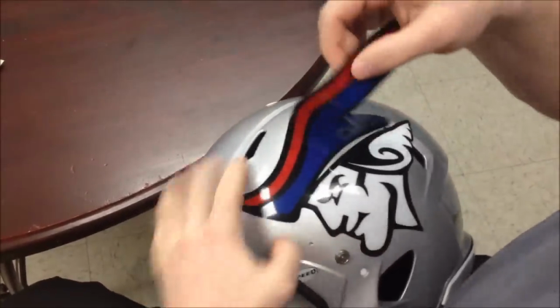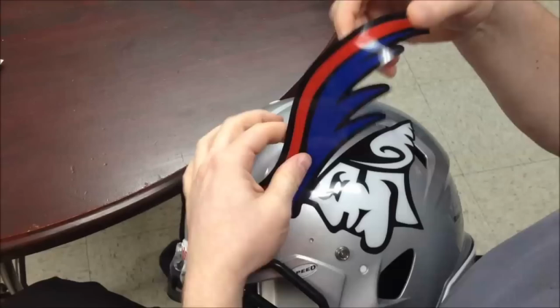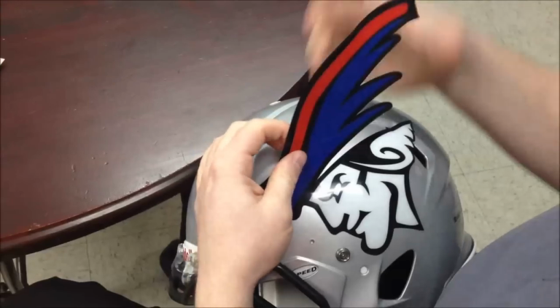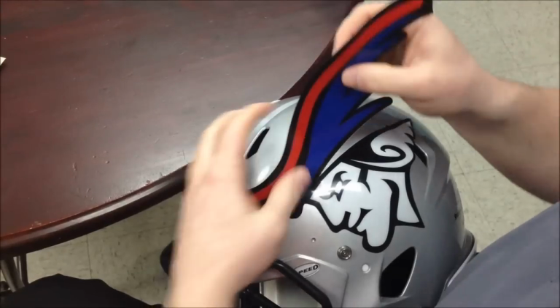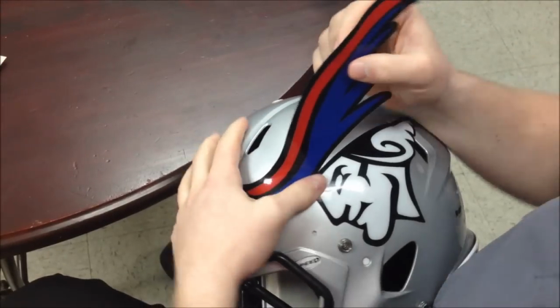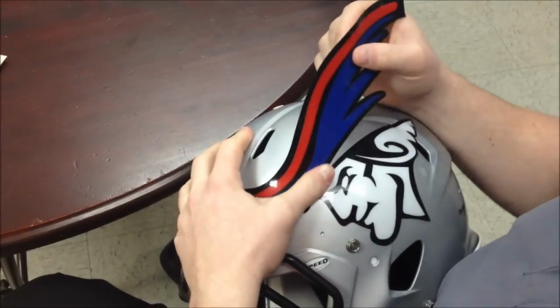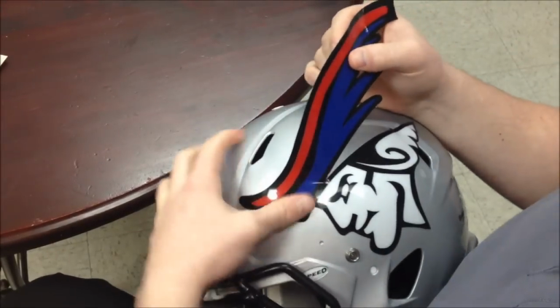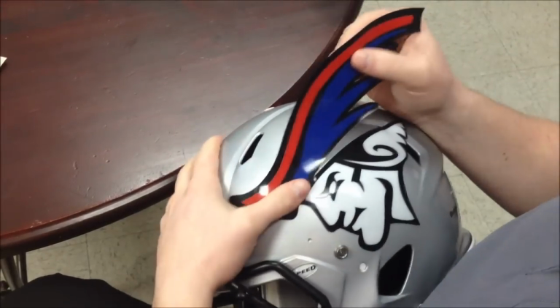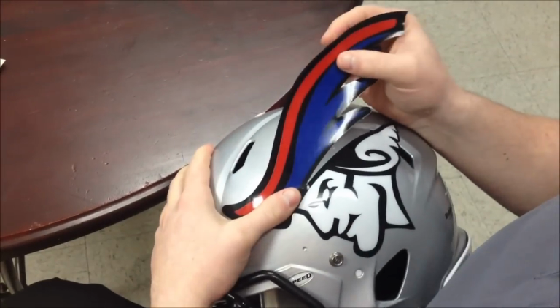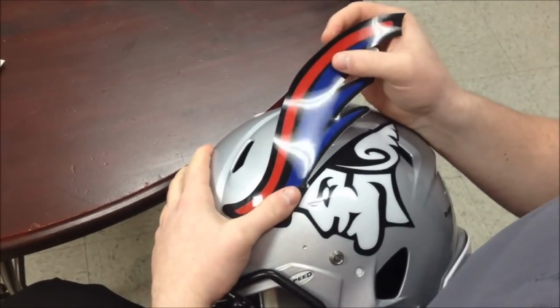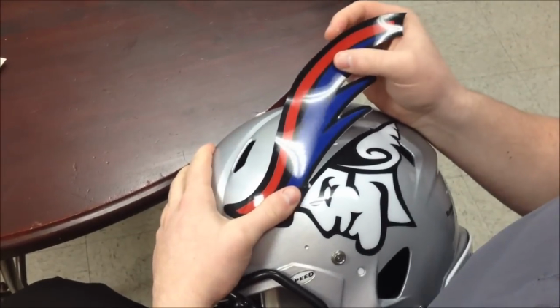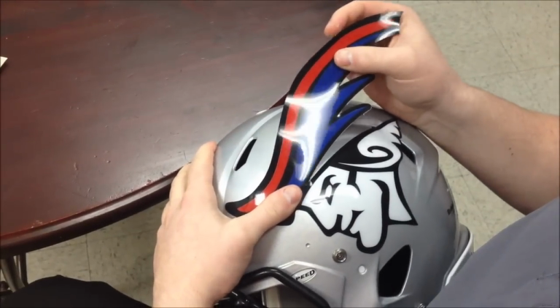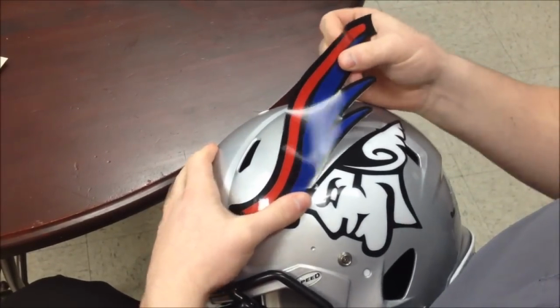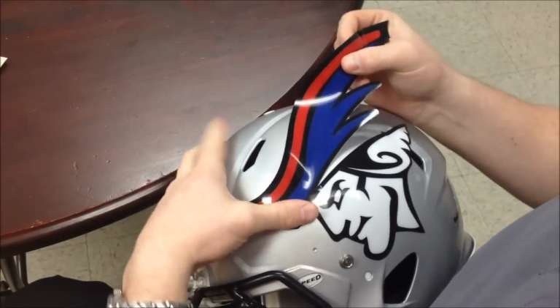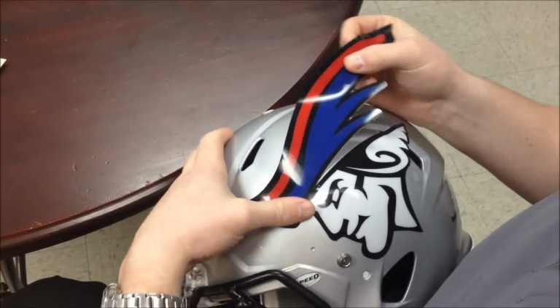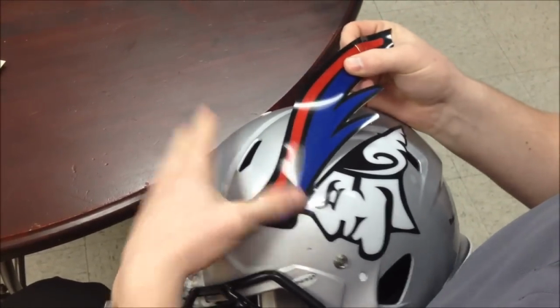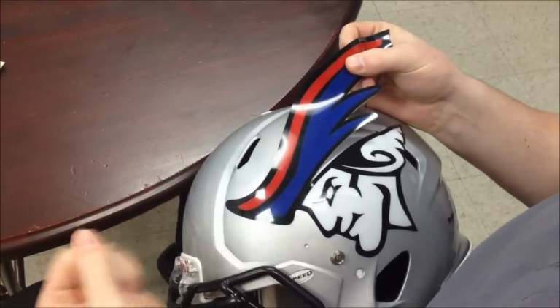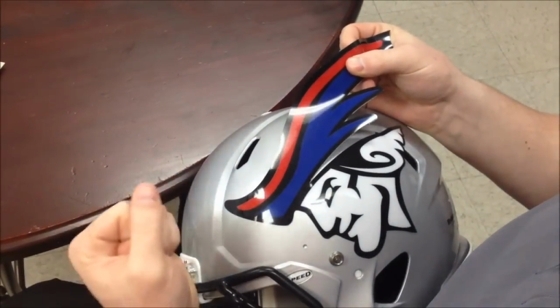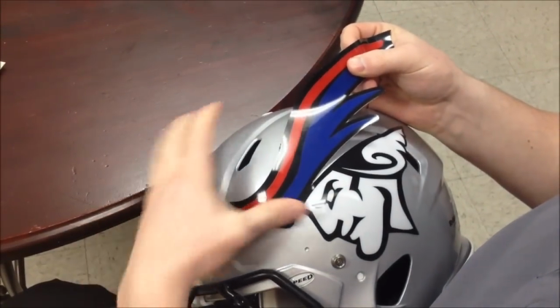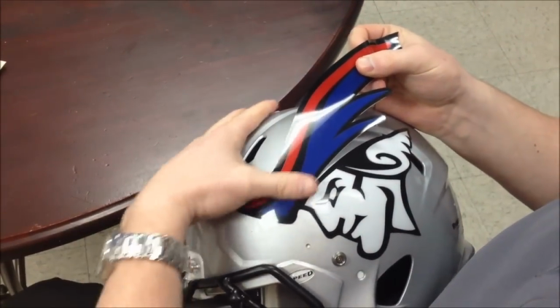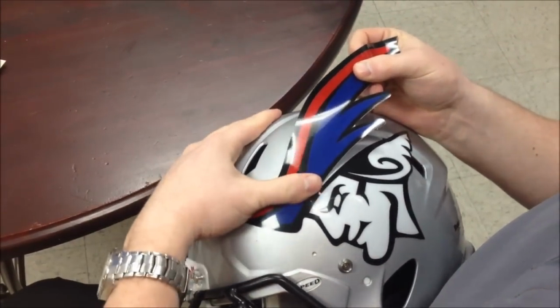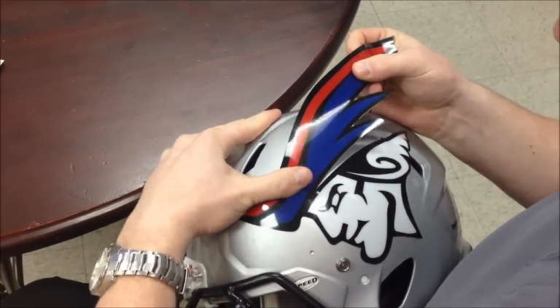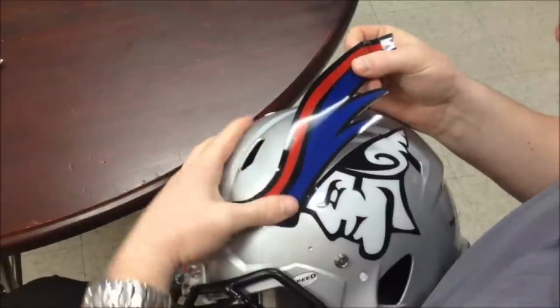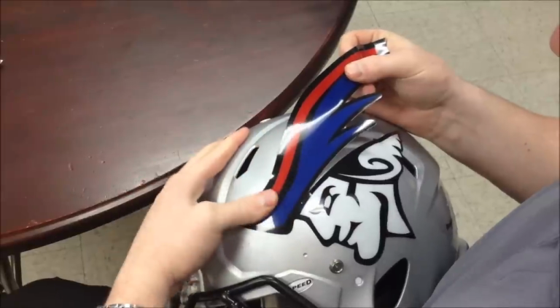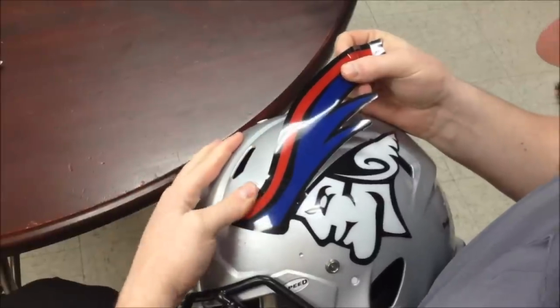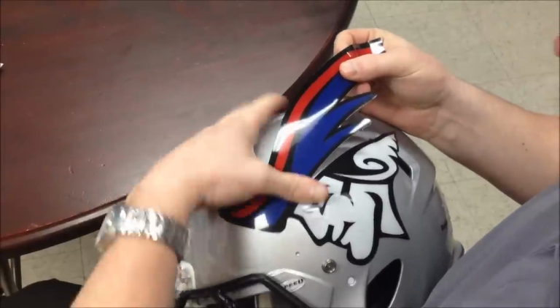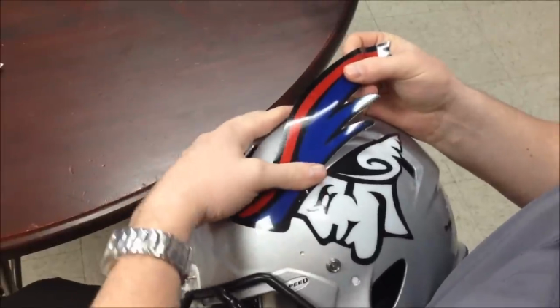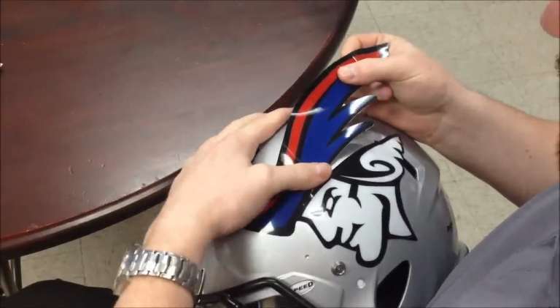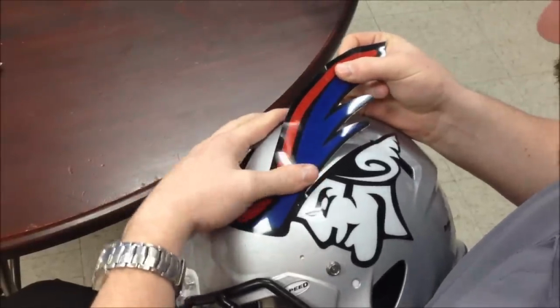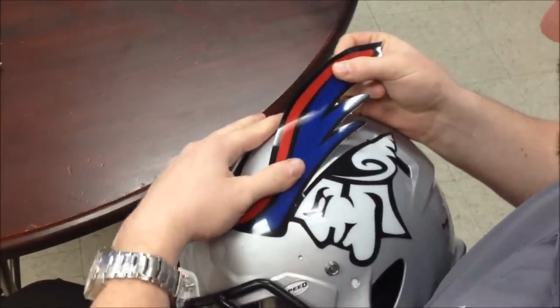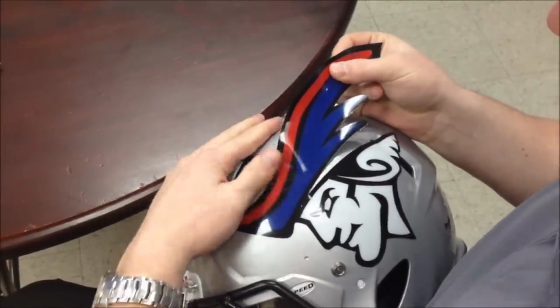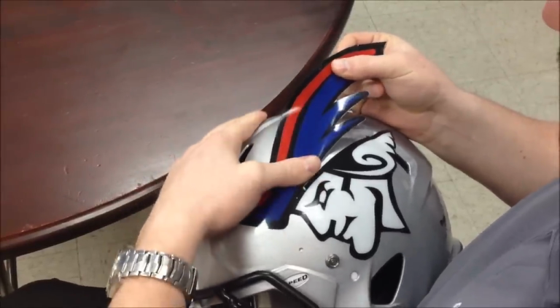Now you can take this up and reposition it, but you're going to want to do it right away. The longer you wait, the stronger that bond is going to build with the helmet, so you aren't going to be able to make adjustments later on.